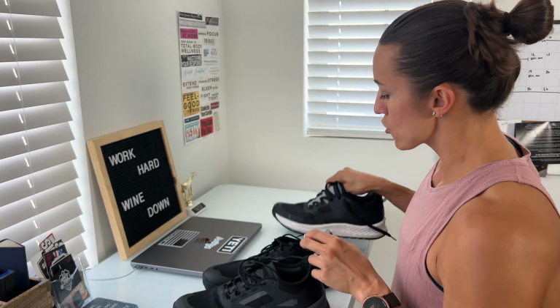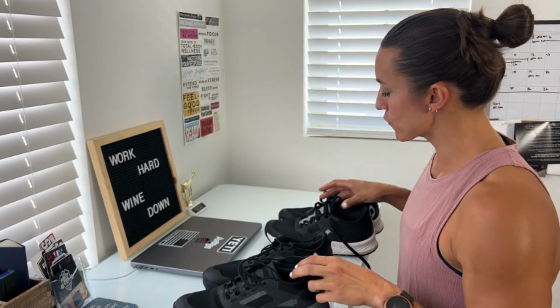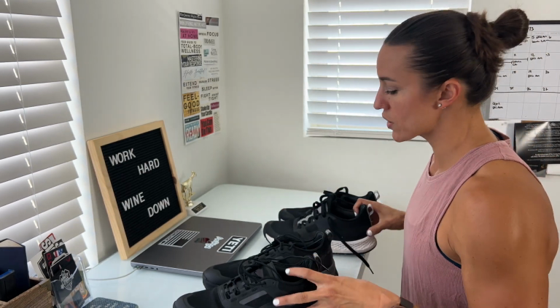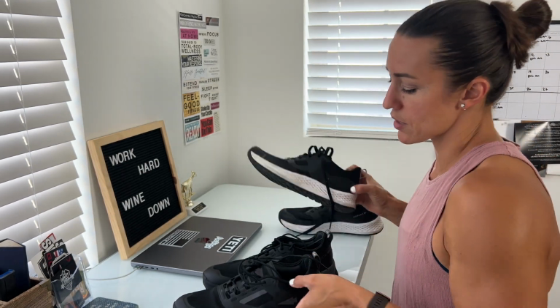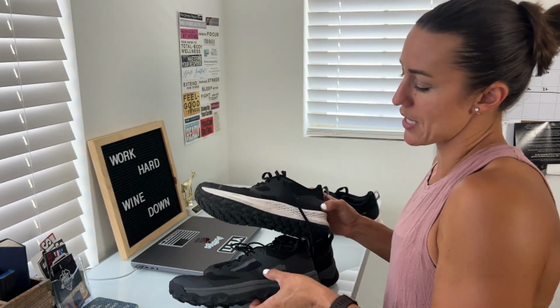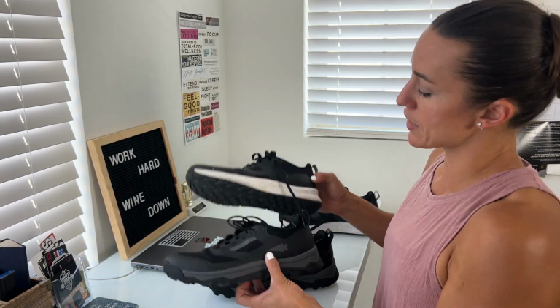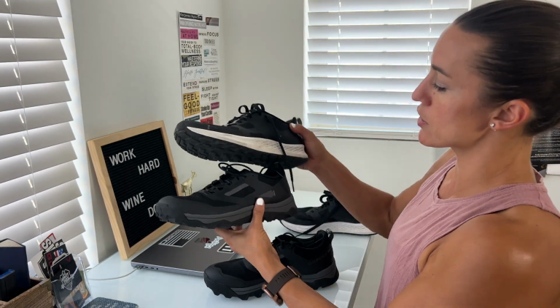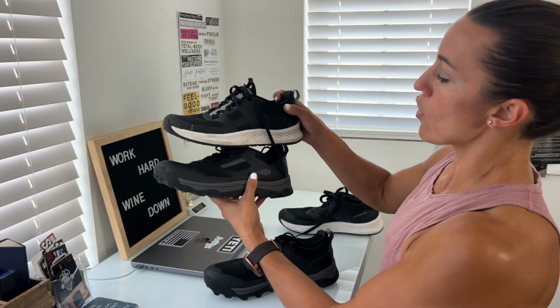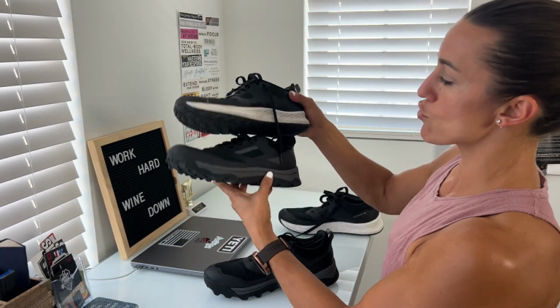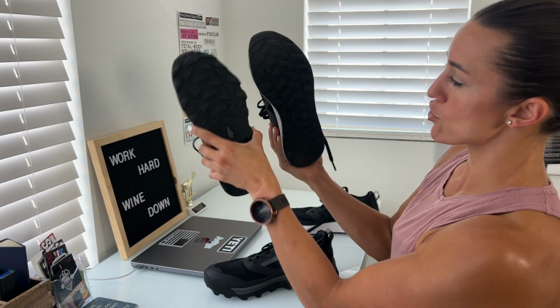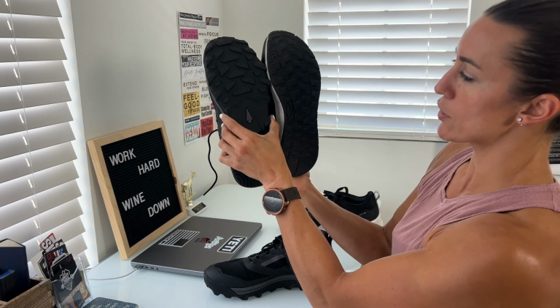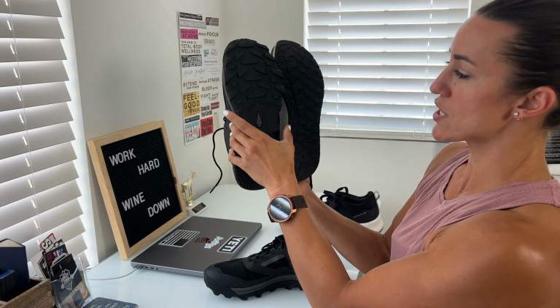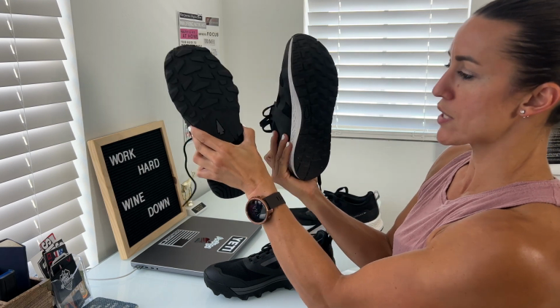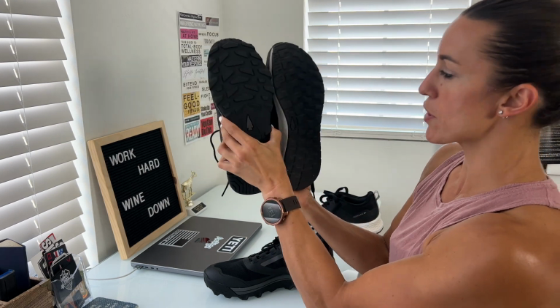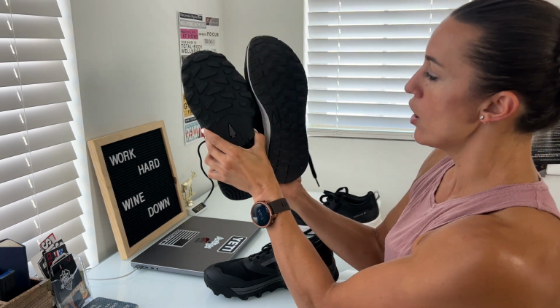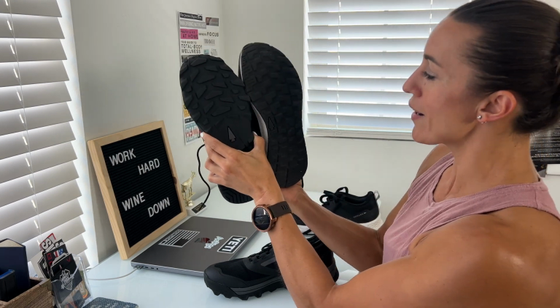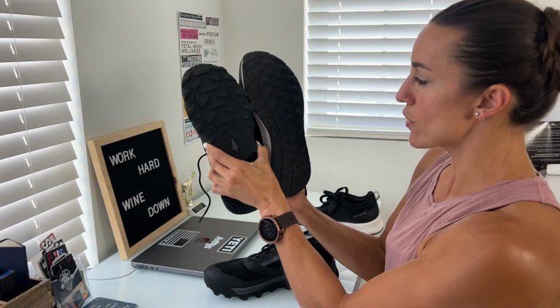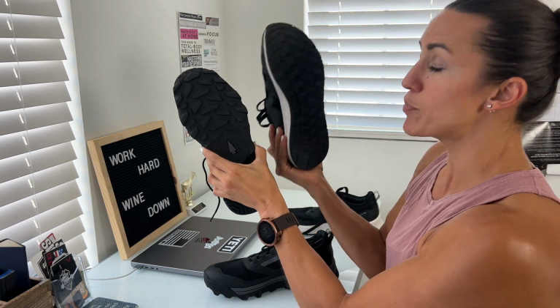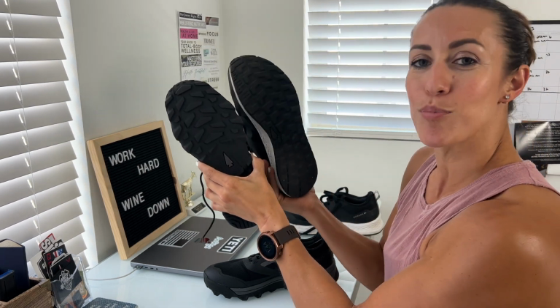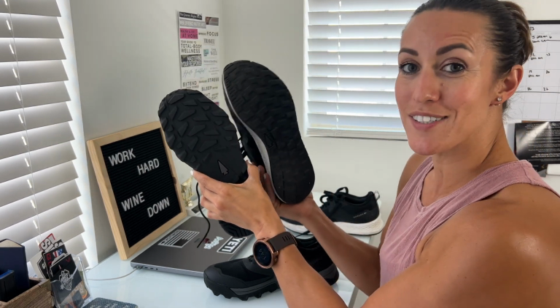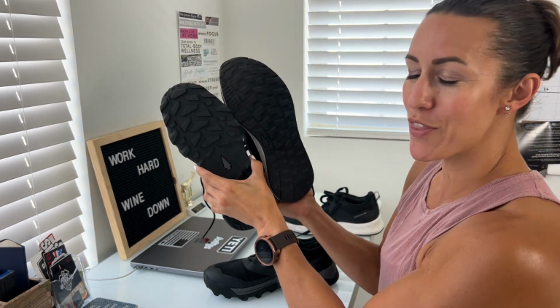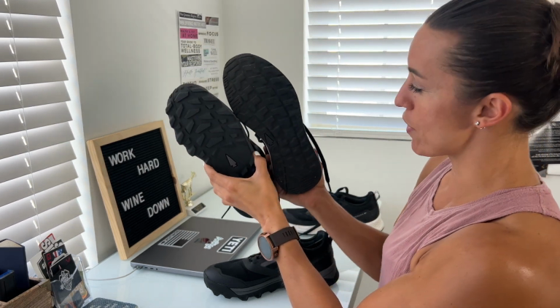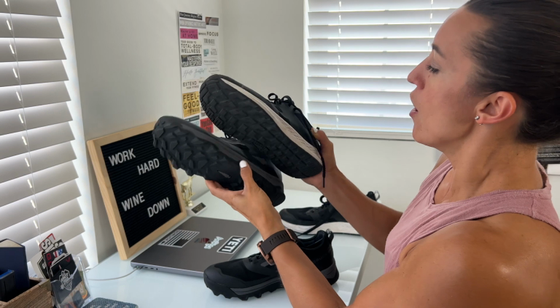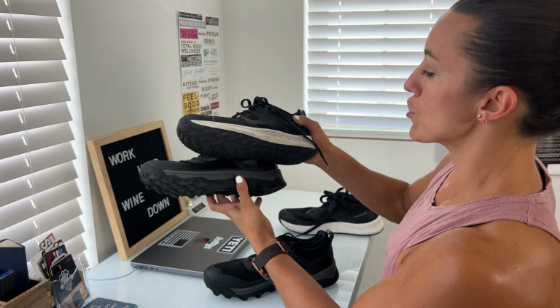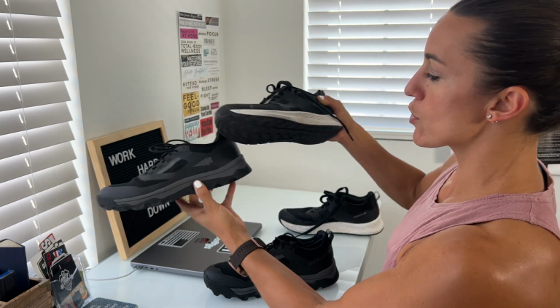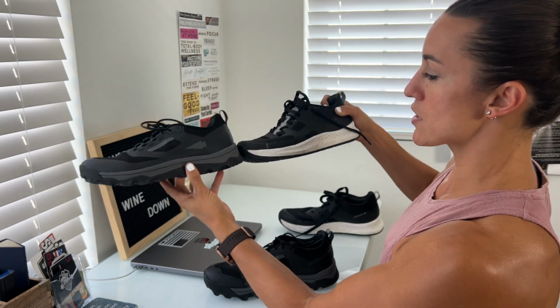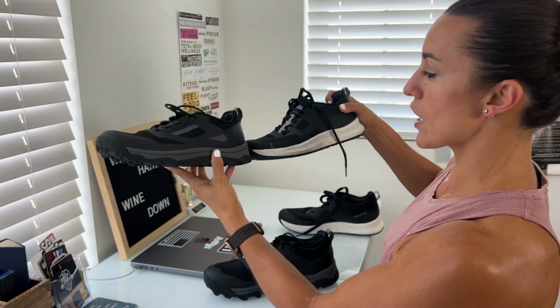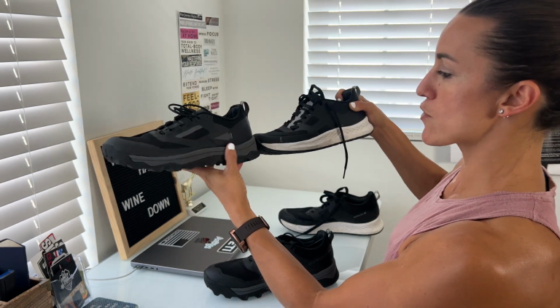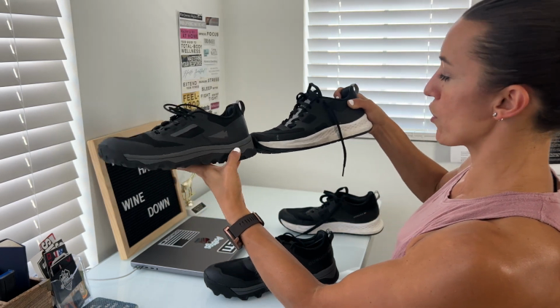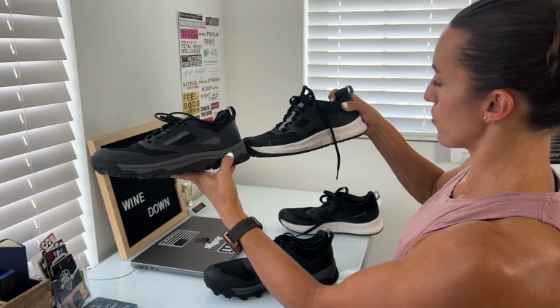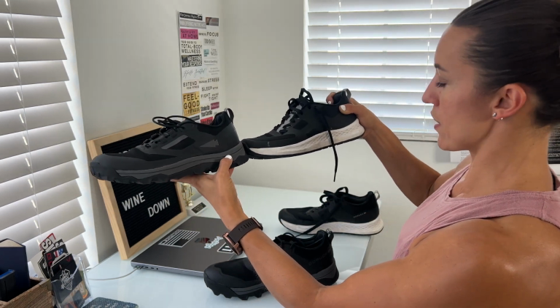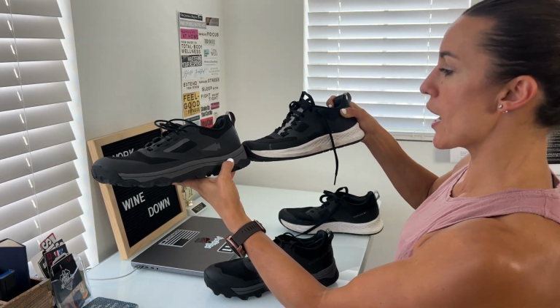Let's do a side-by-side comparison. The tread is more aggressive on the McCall, not as aggressive but still present on the RoughRunner. You'll also notice different types of sole here in terms of the support and on the side.